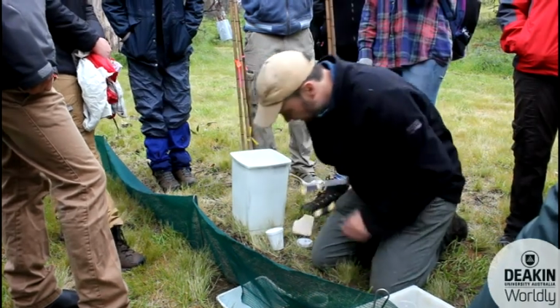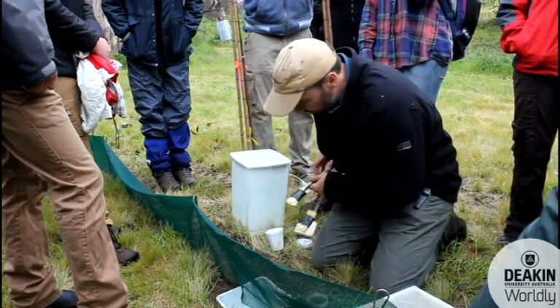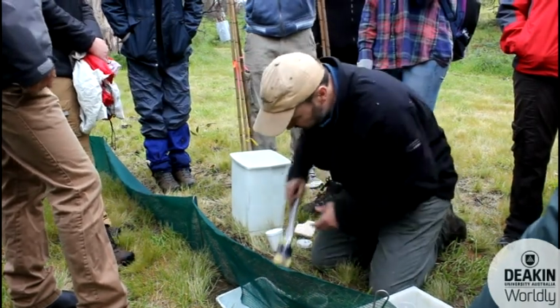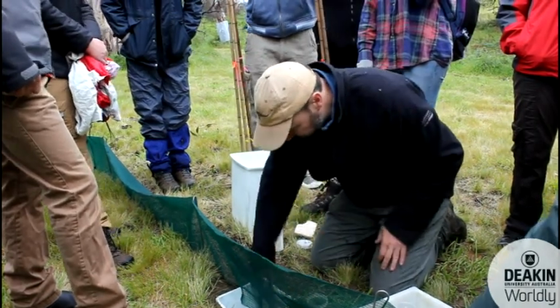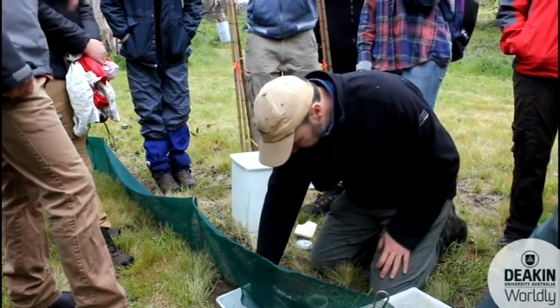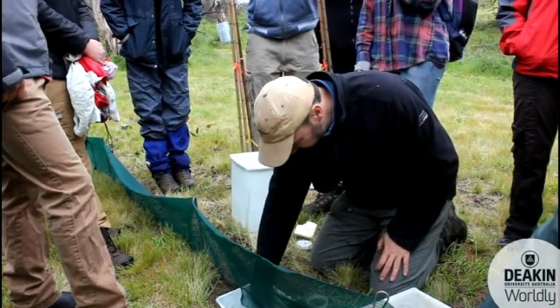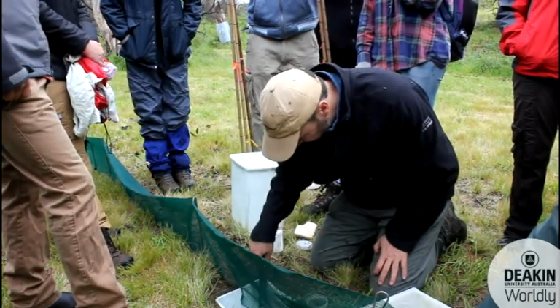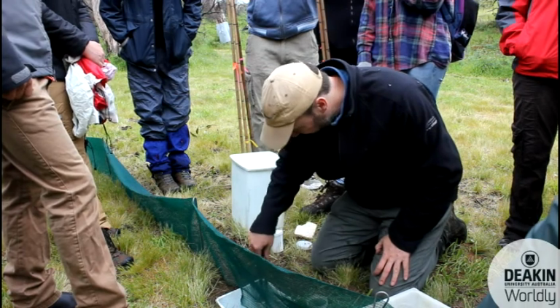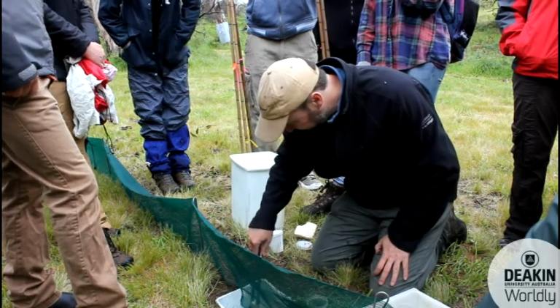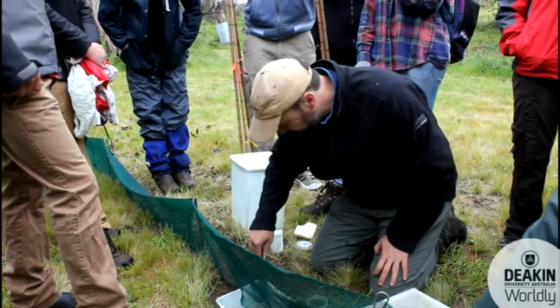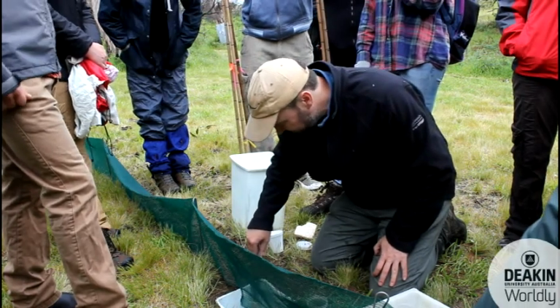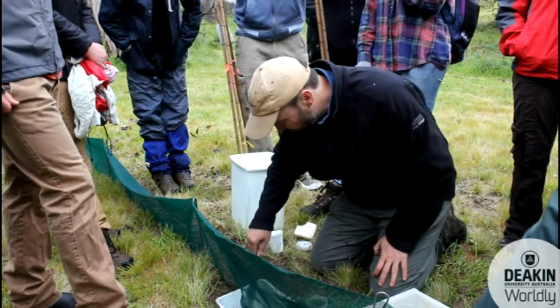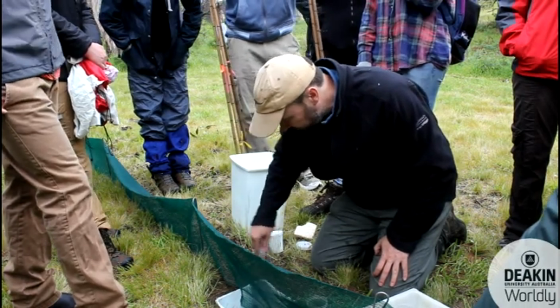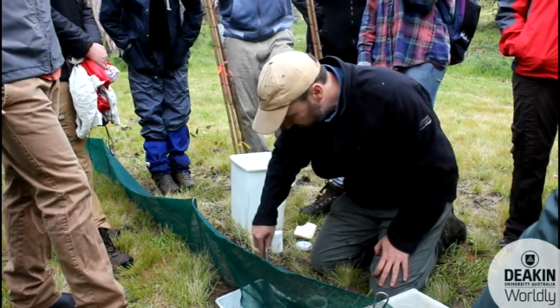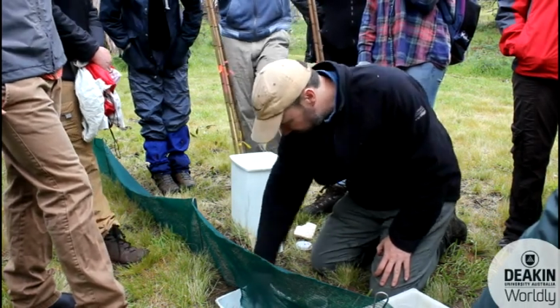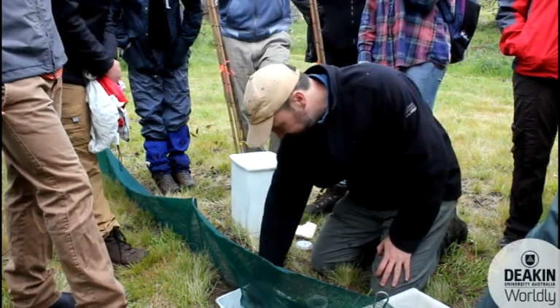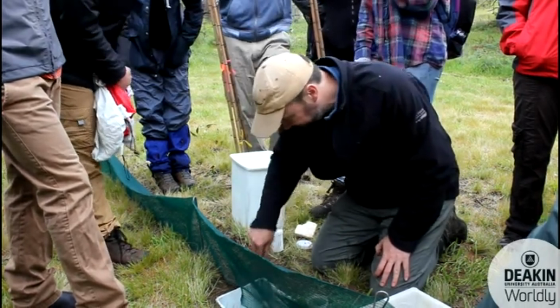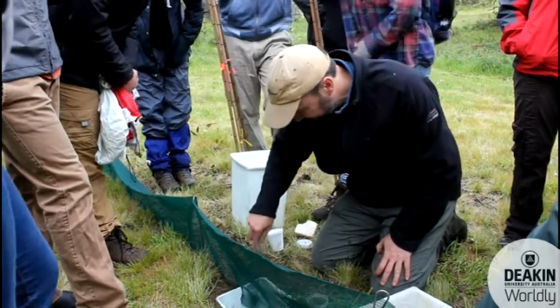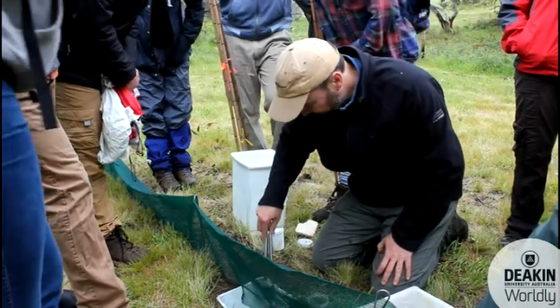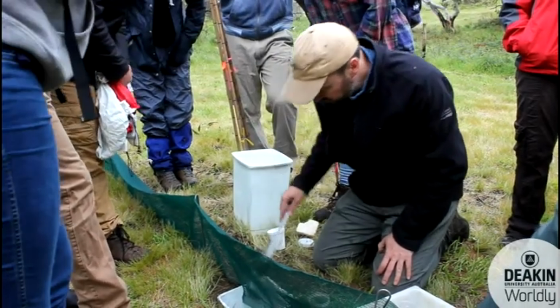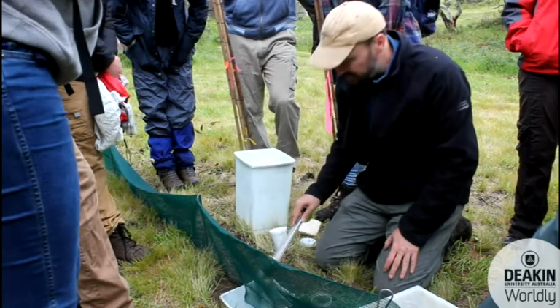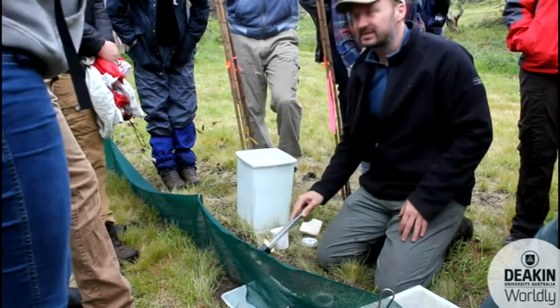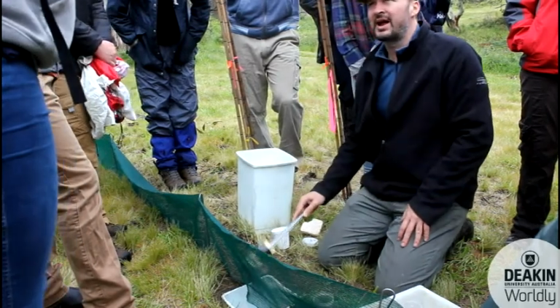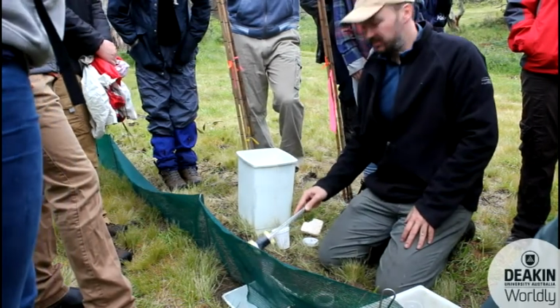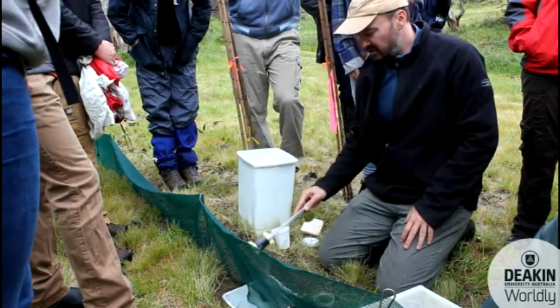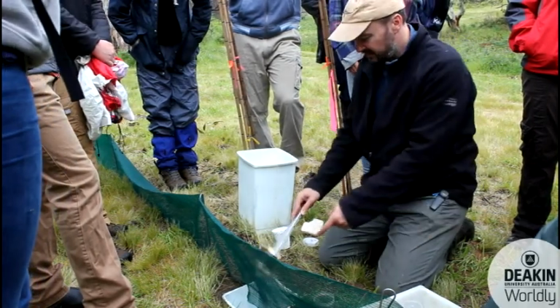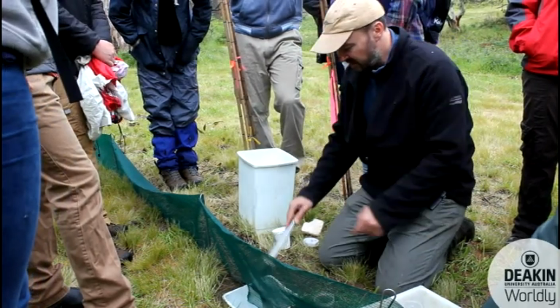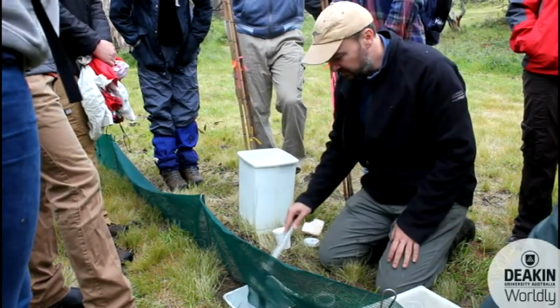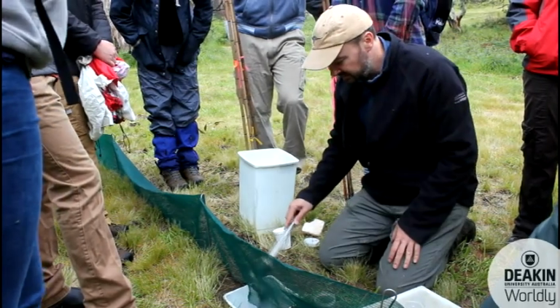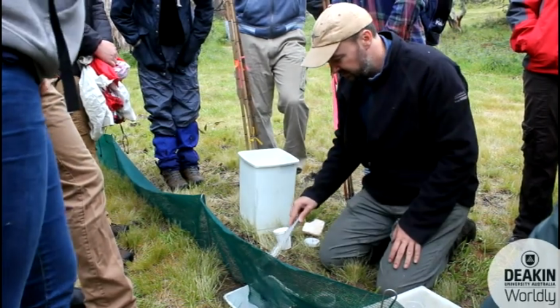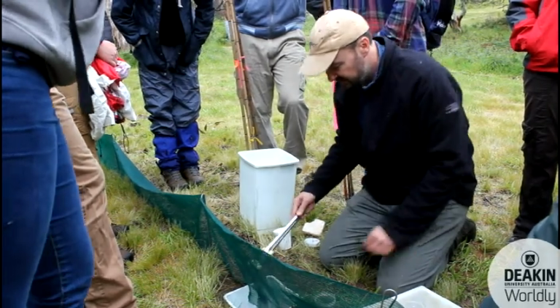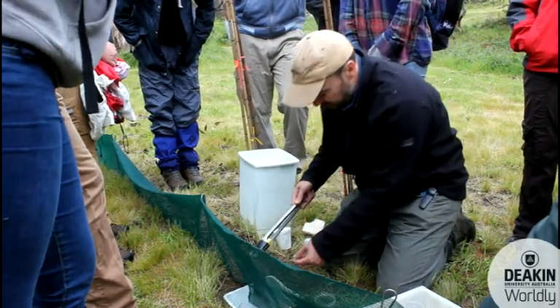Pull it out with the little cloth, give it a good shake. There's an awfully large earthworm in there, which is not surprising given how wet it's been overnight and the fact that we've dug all this stuff out.